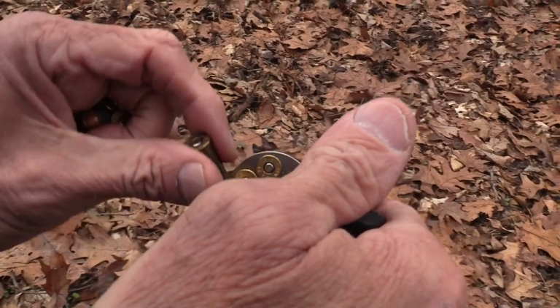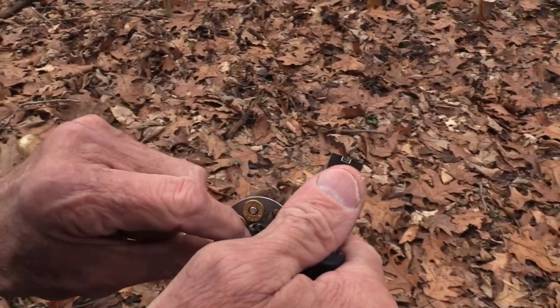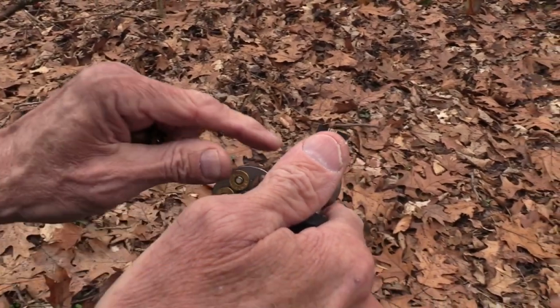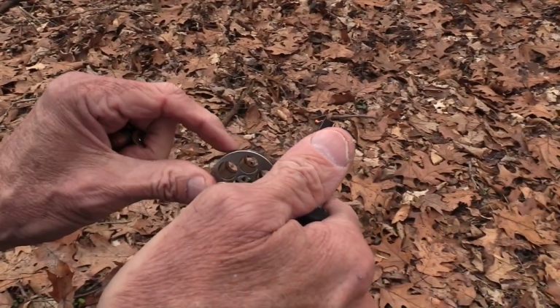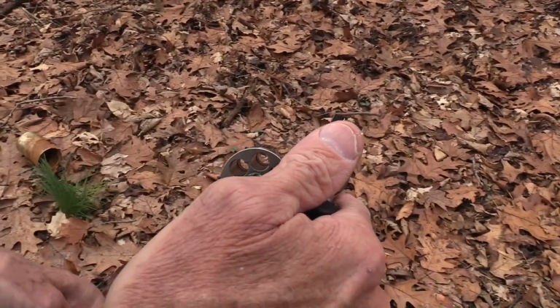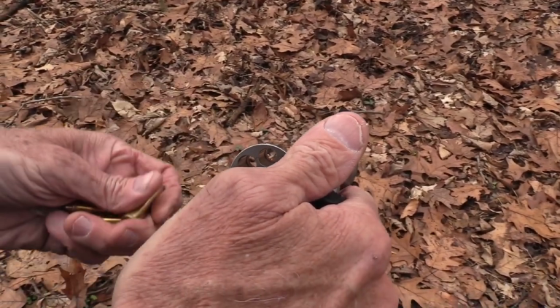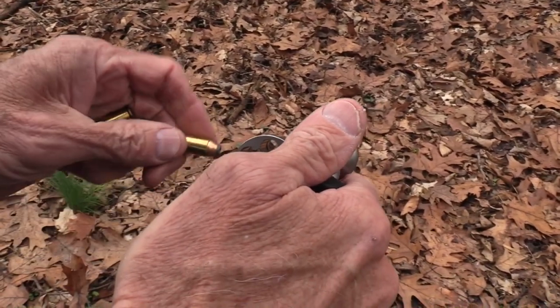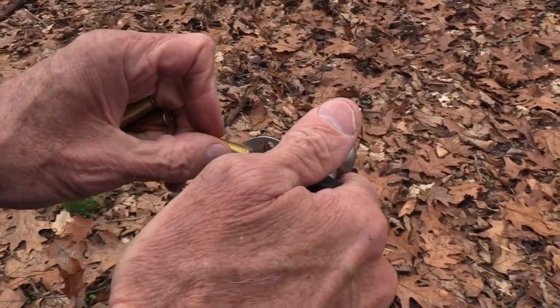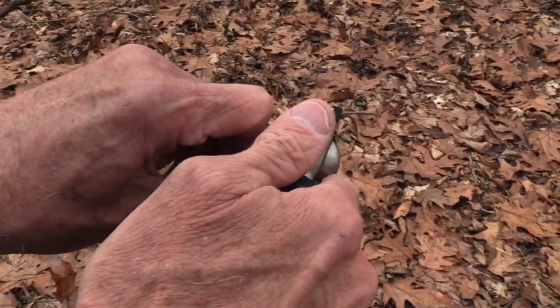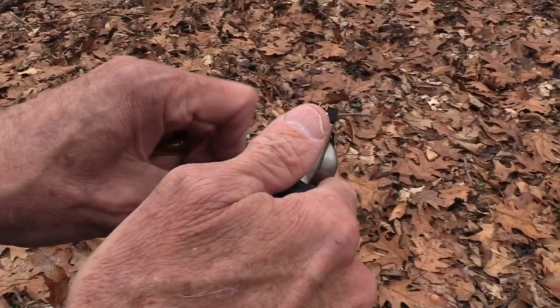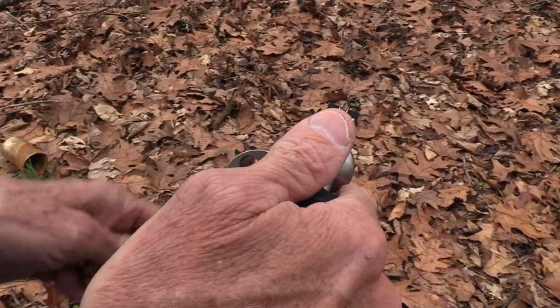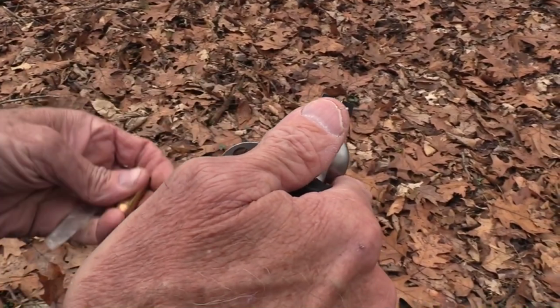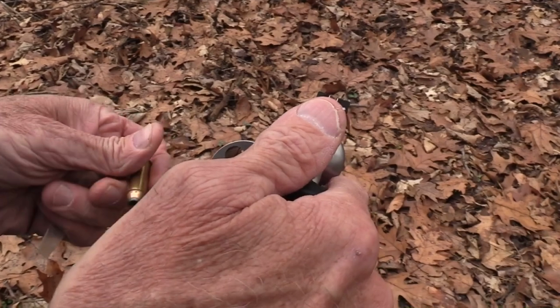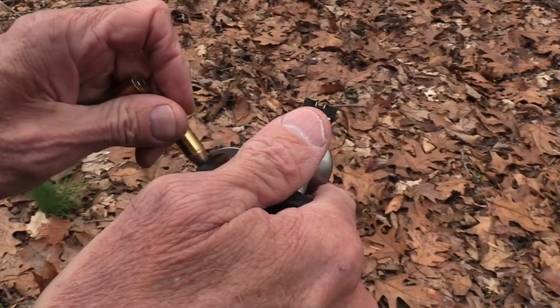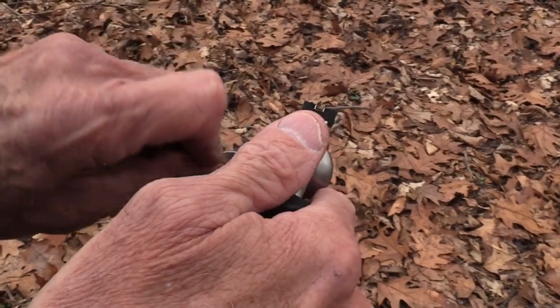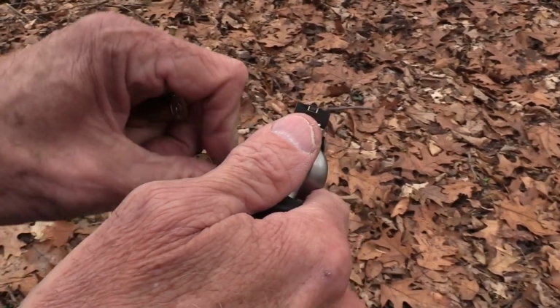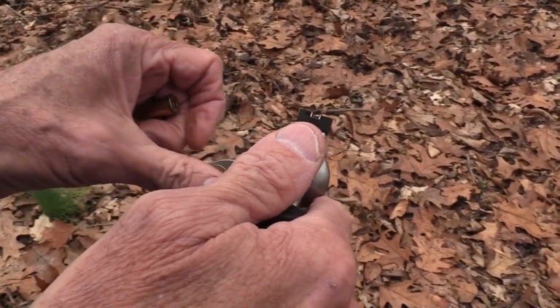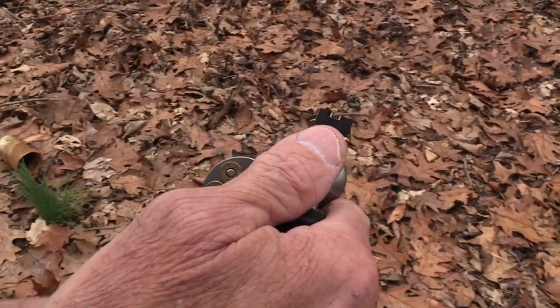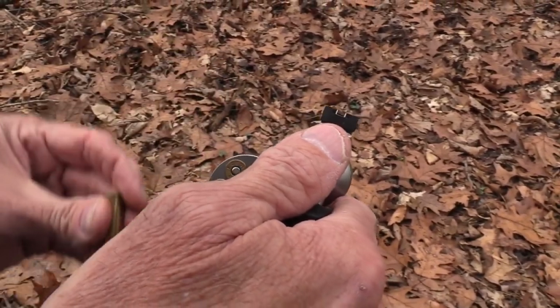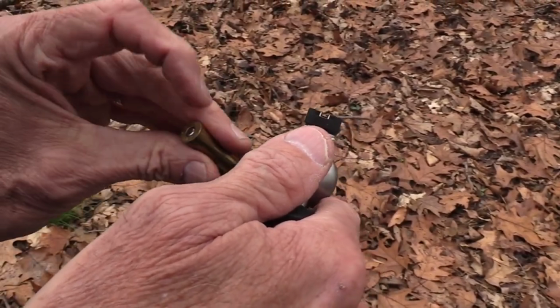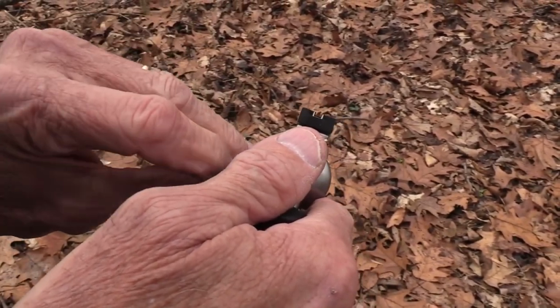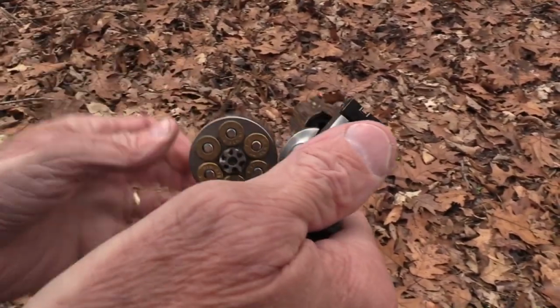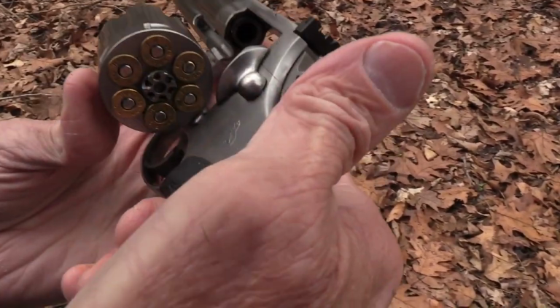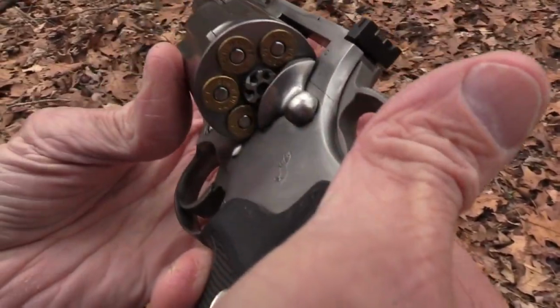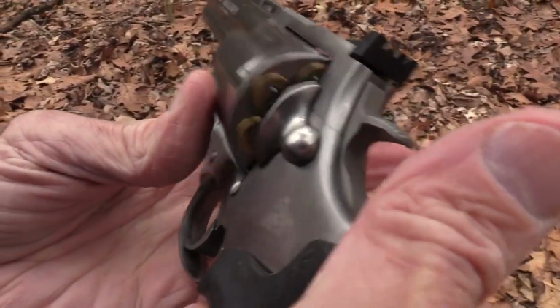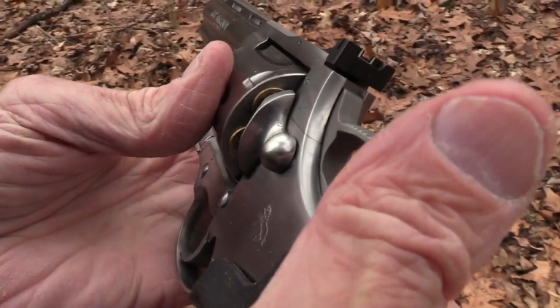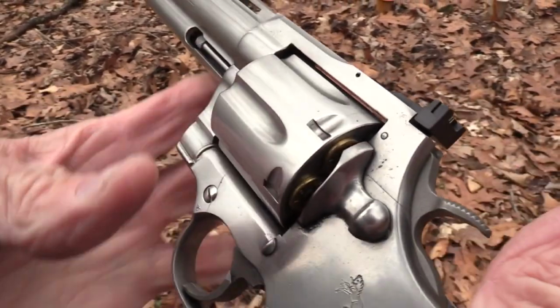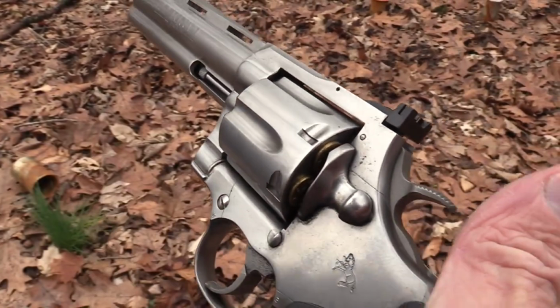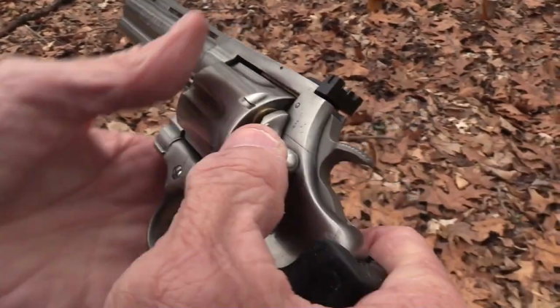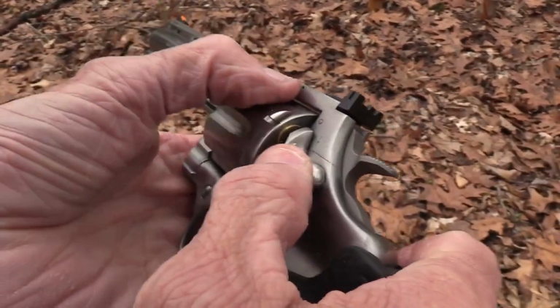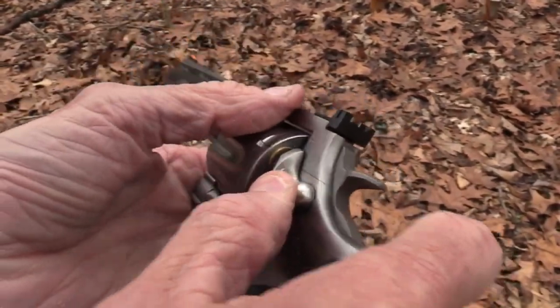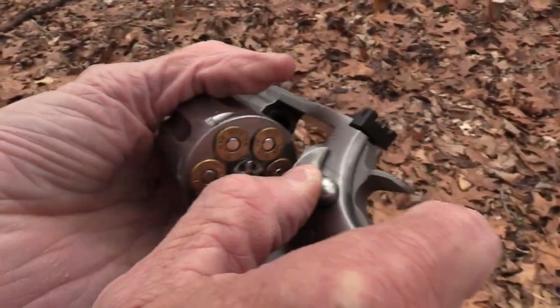So we thought we'd see how it will do here at — wow — this is every bit of three, four, five yards. So it's an important element to the testing, don't you think?